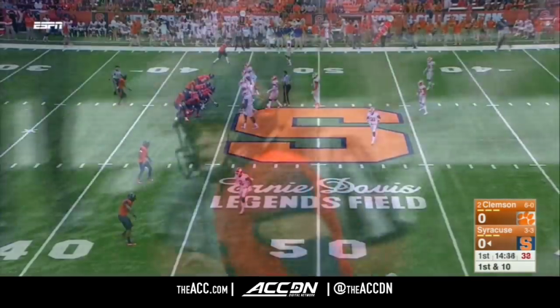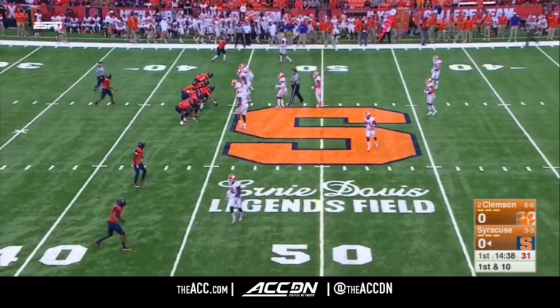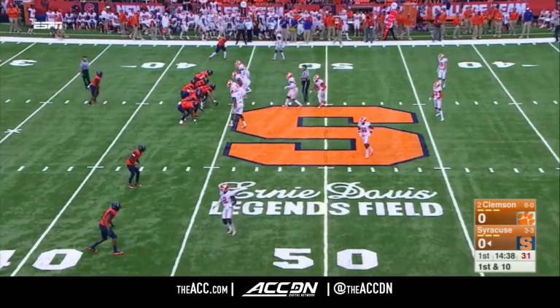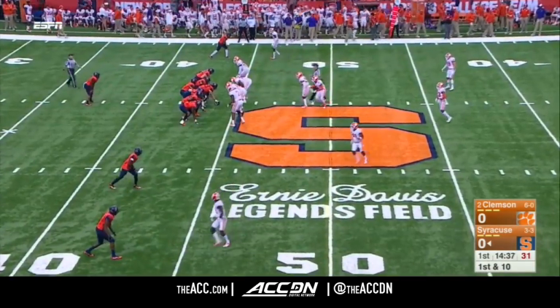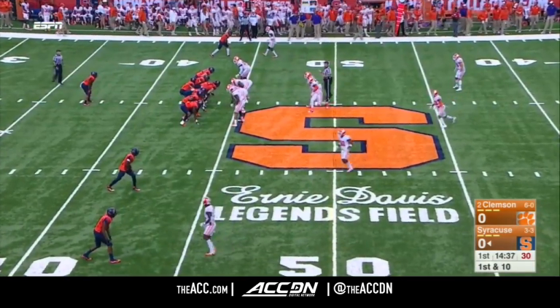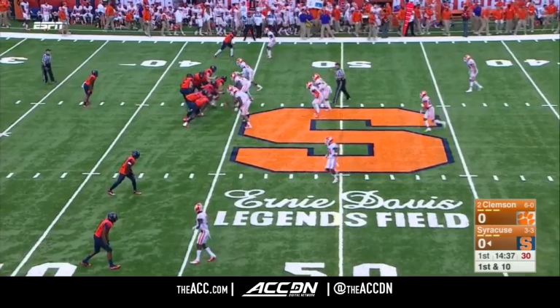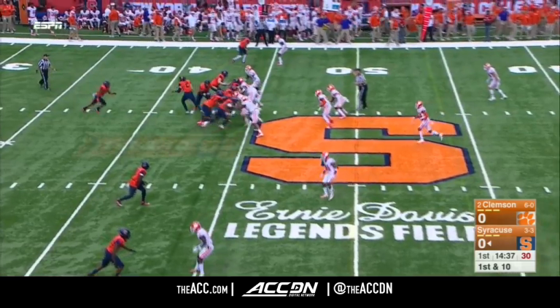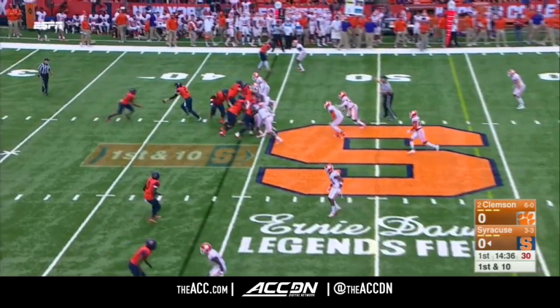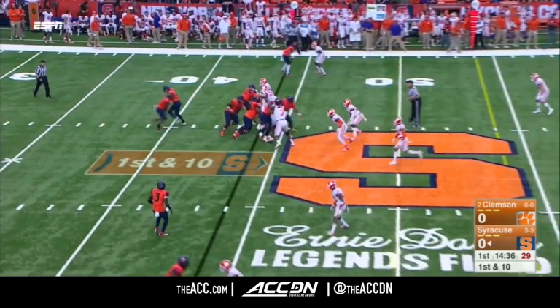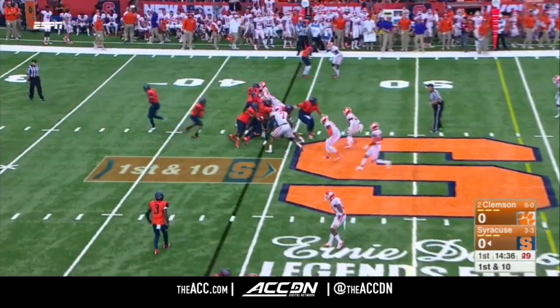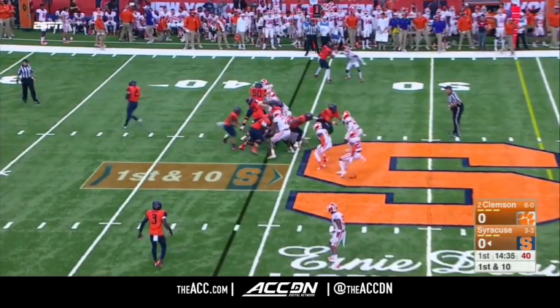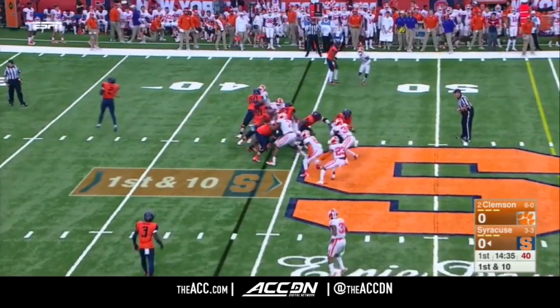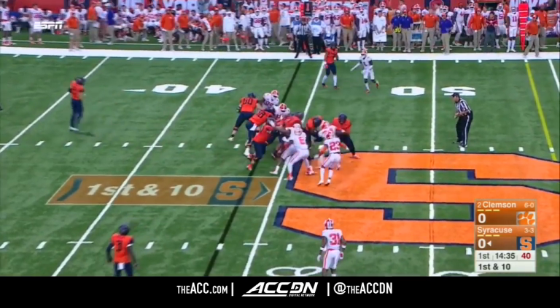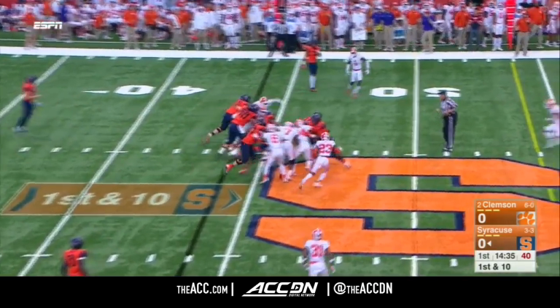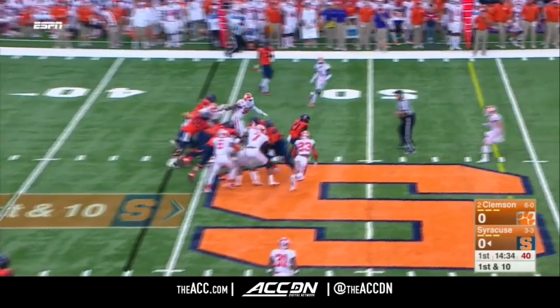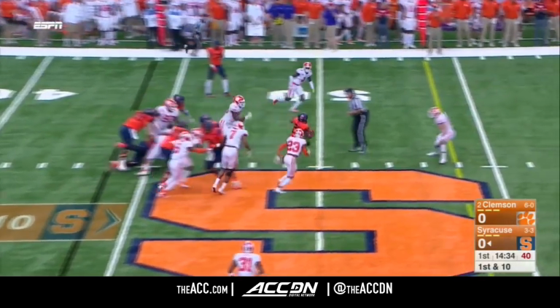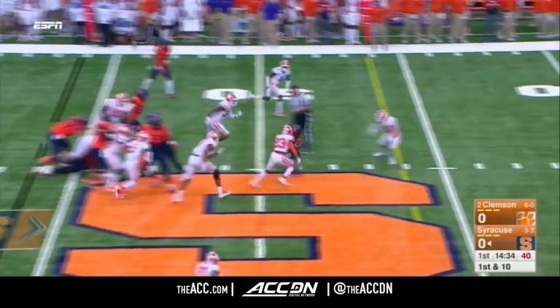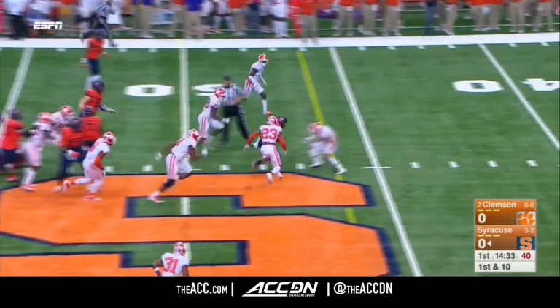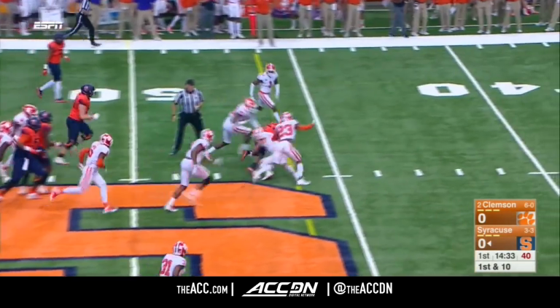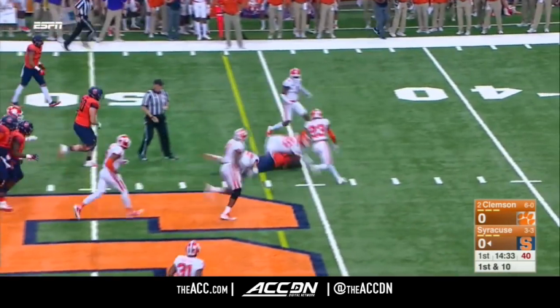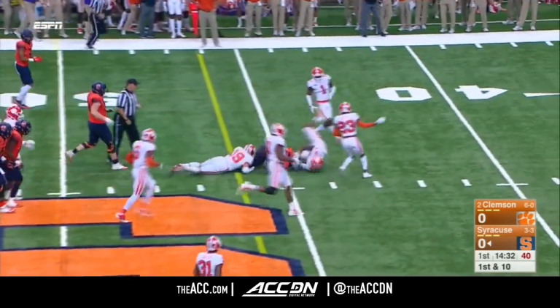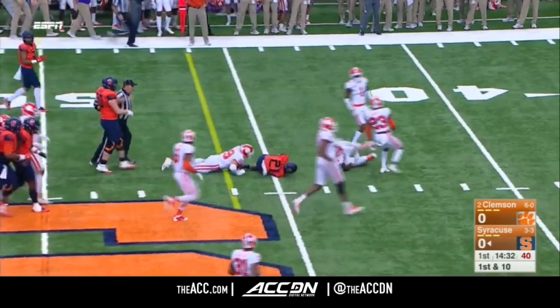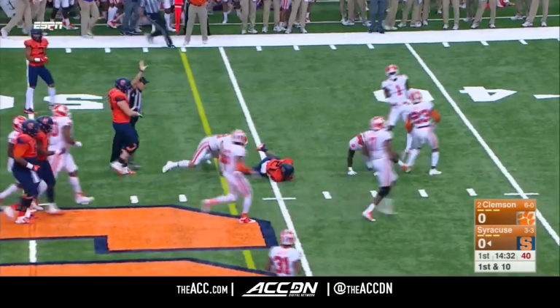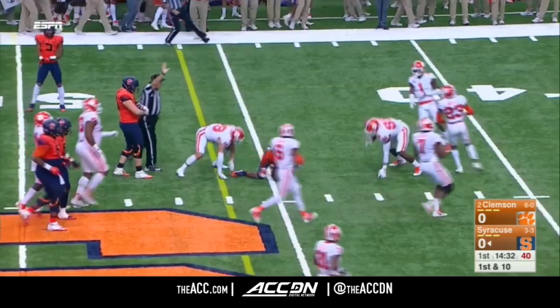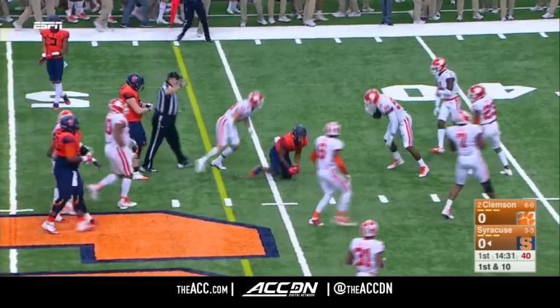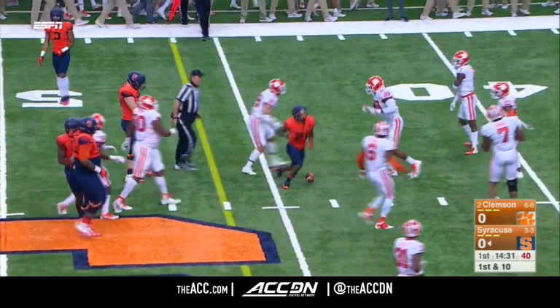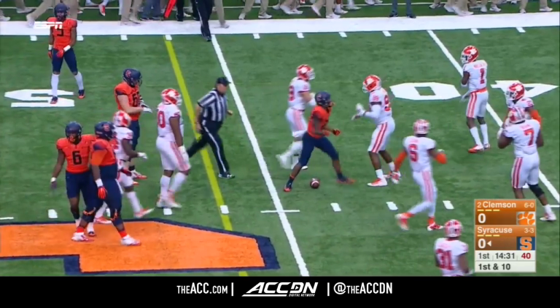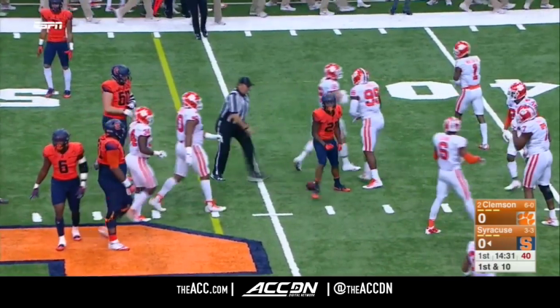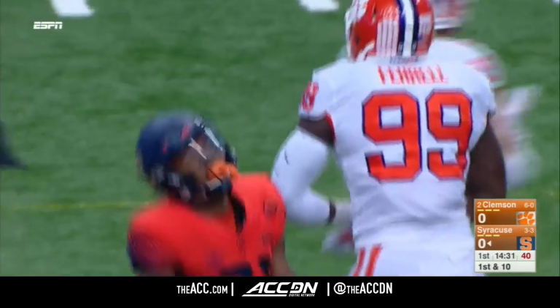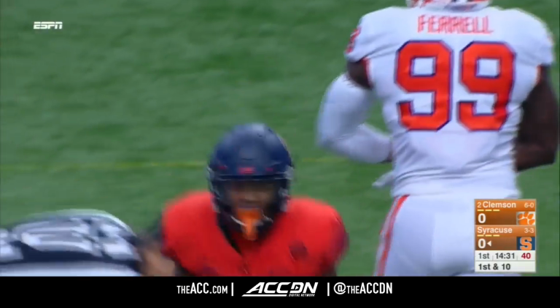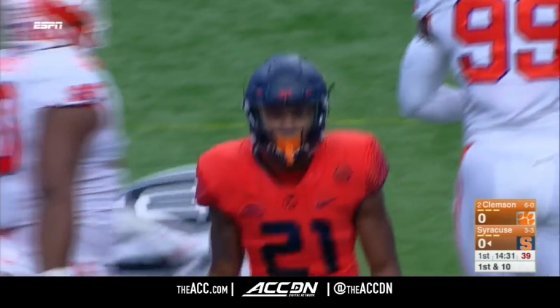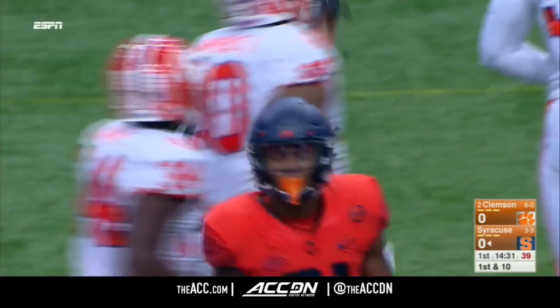Here goes the Syracuse speed. Neal stays in, he'll get the carry, and he'll pop through into the second level, and he'll have a first down following an 11-yard pickup.